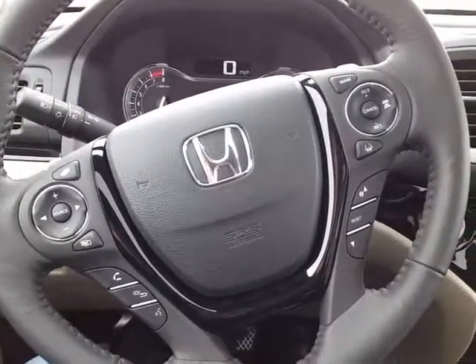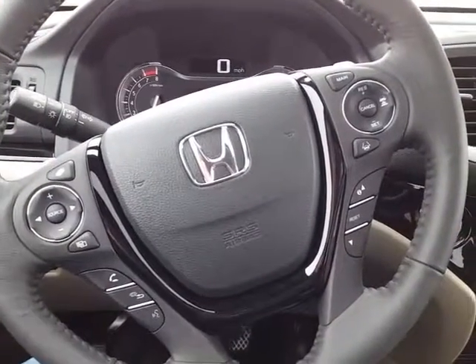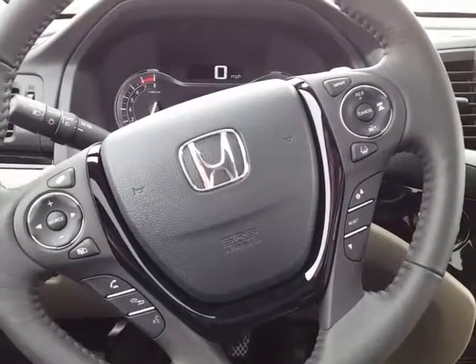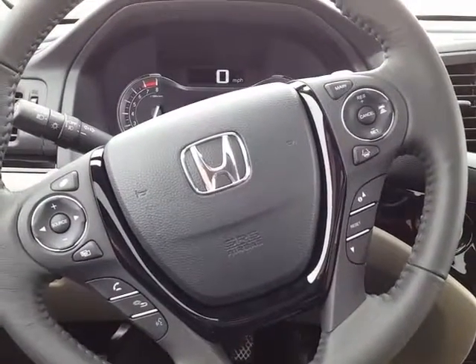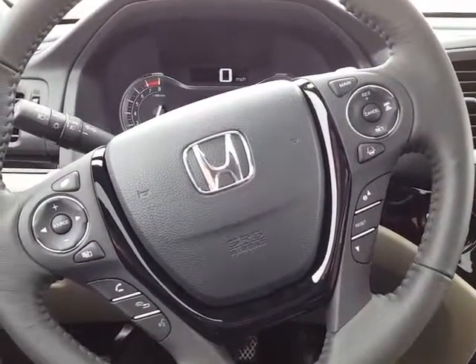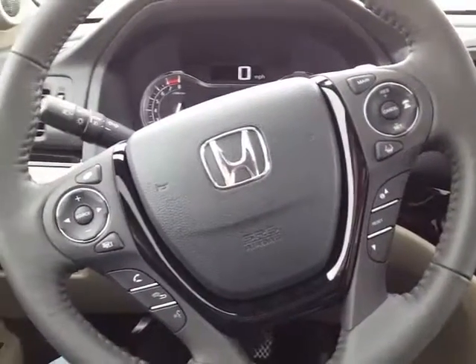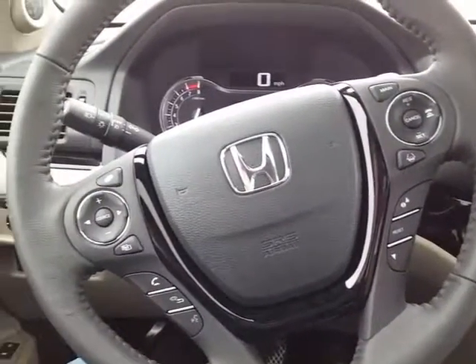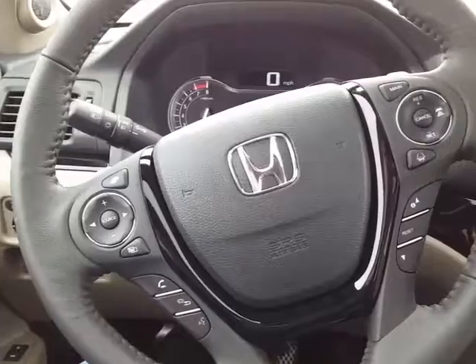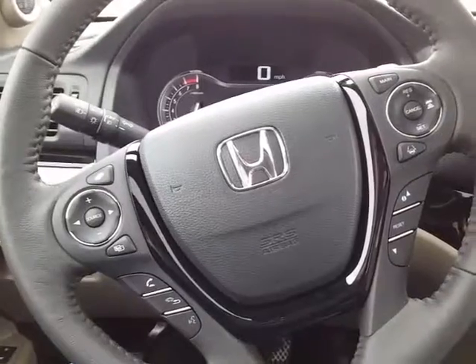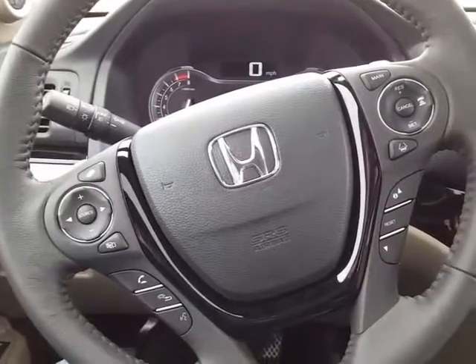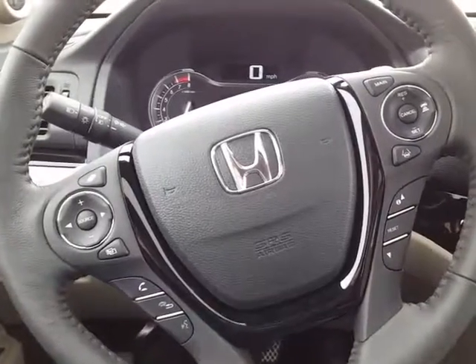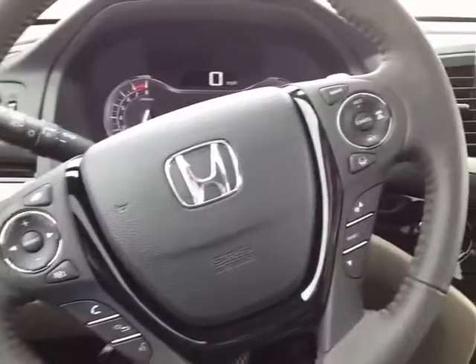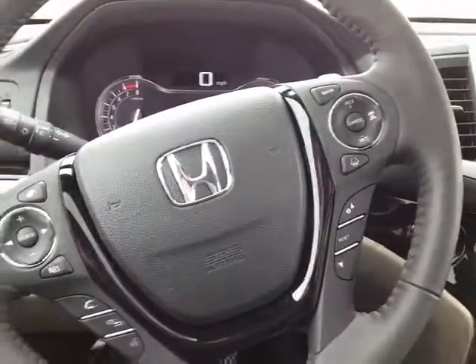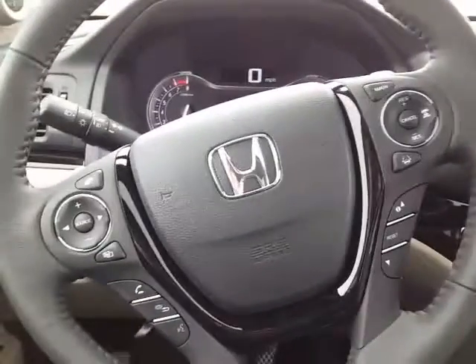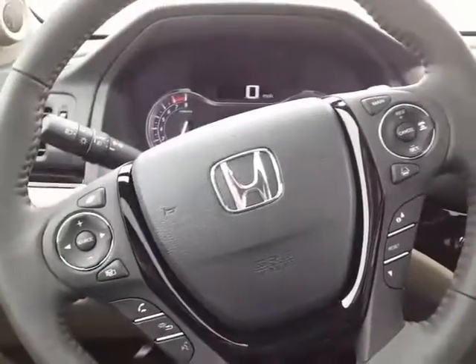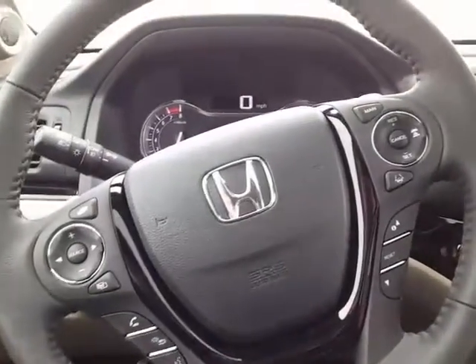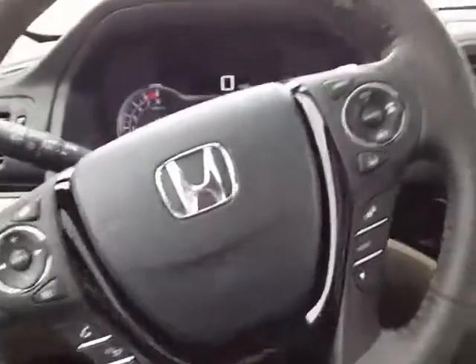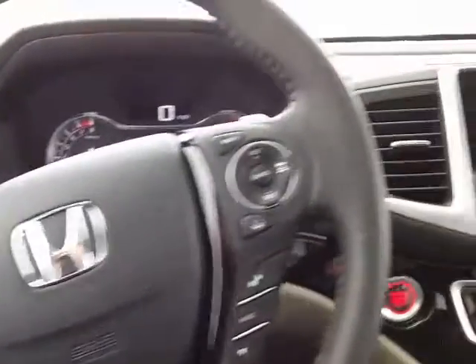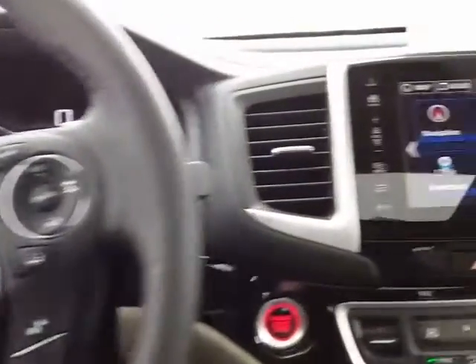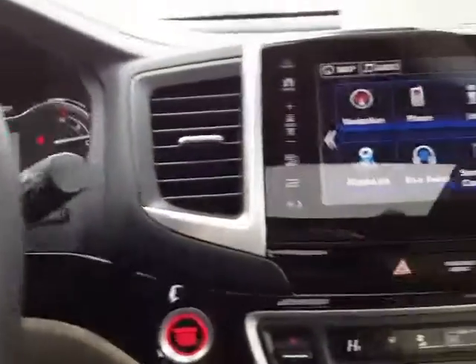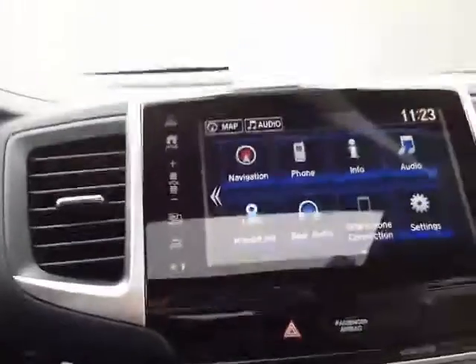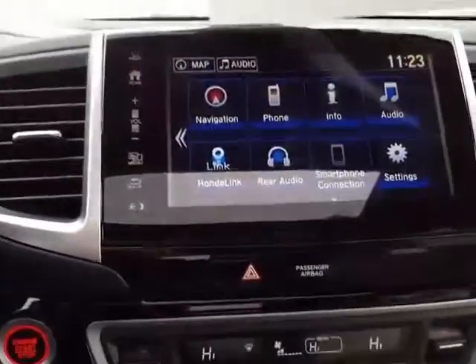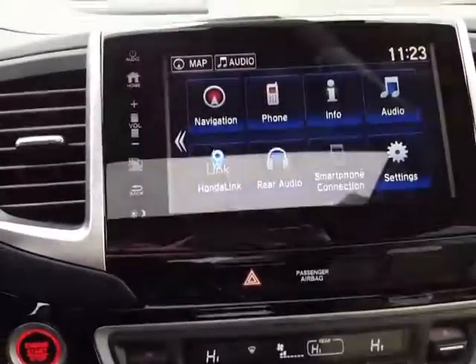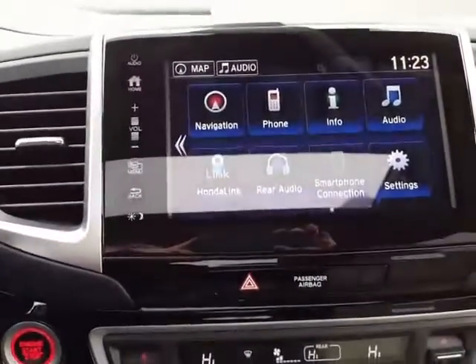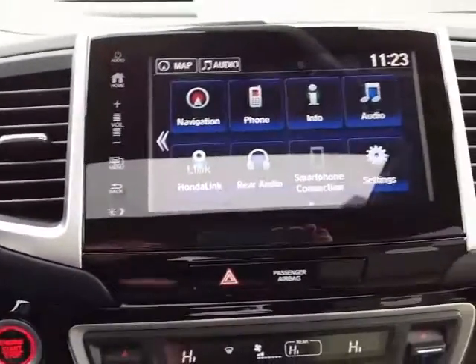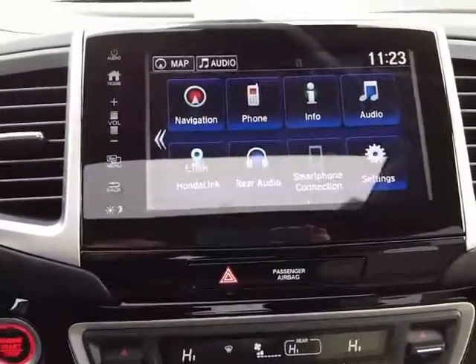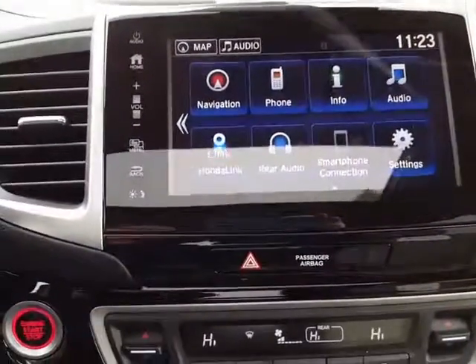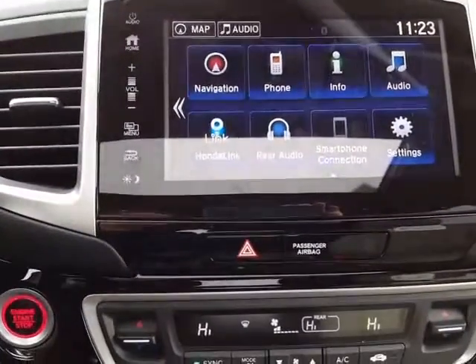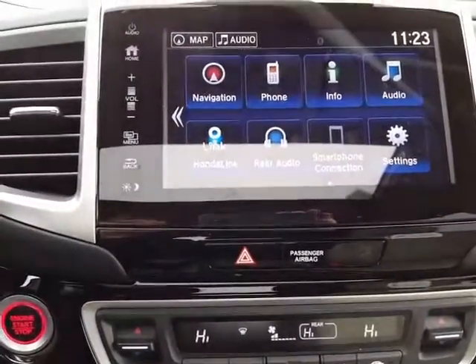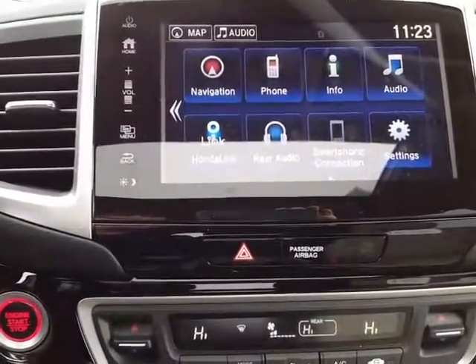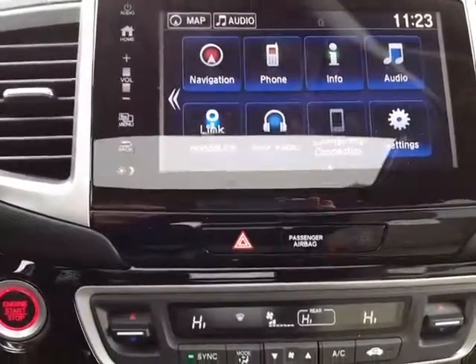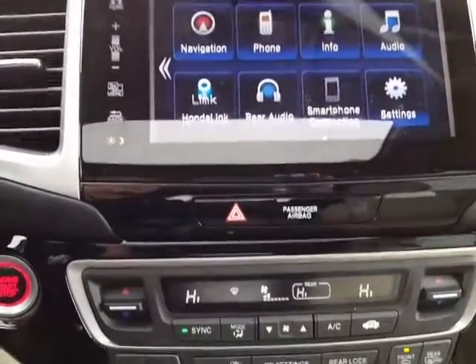This Pilot Touring has the full Honda Sensing suite, including adaptive cruise control and lane keep assist. You also have a touchscreen with navigation and access to Android Auto and Apple CarPlay.